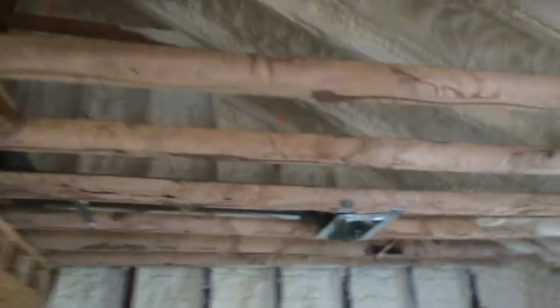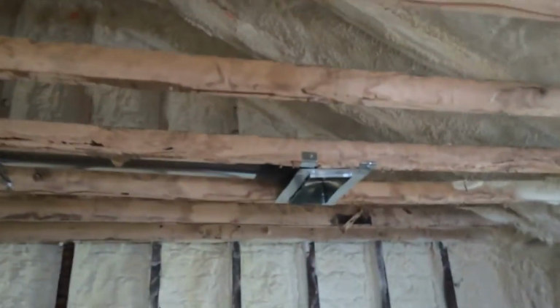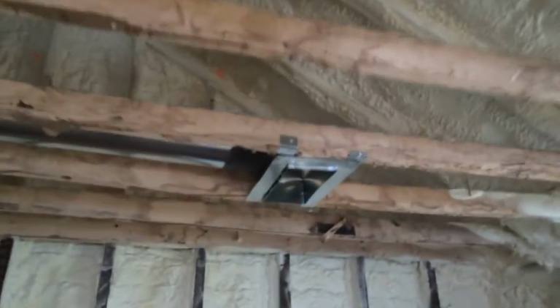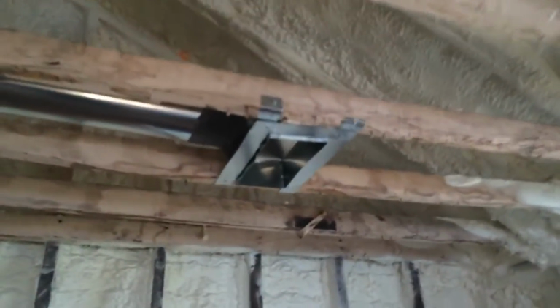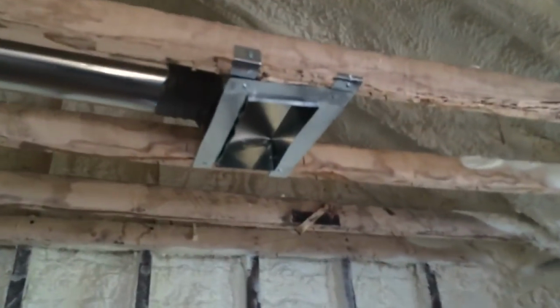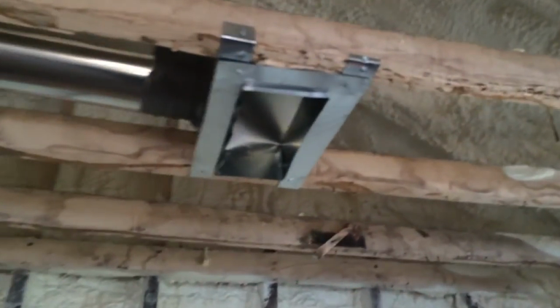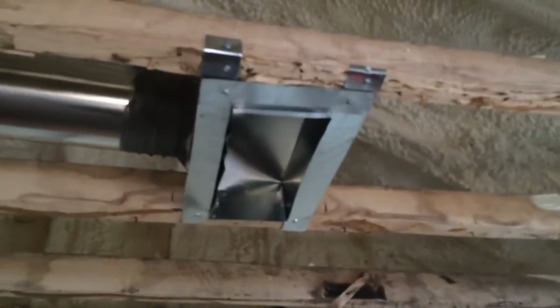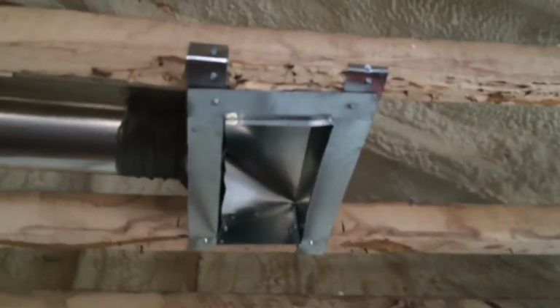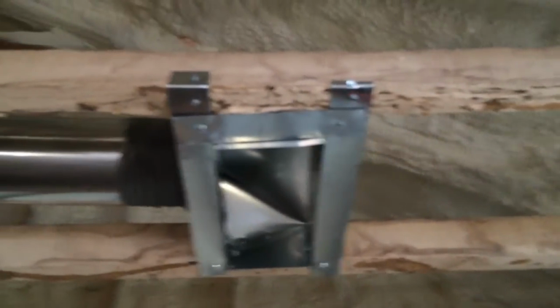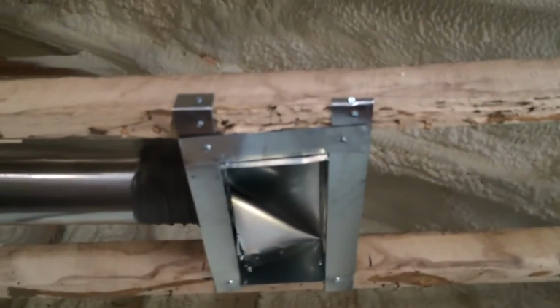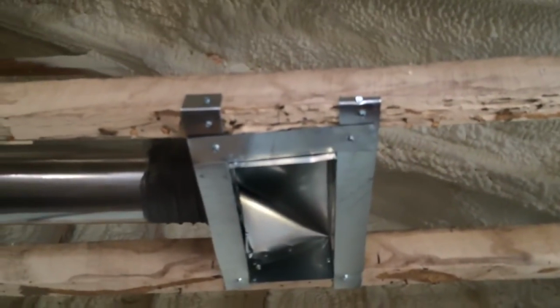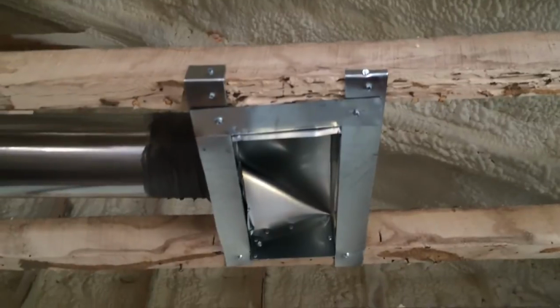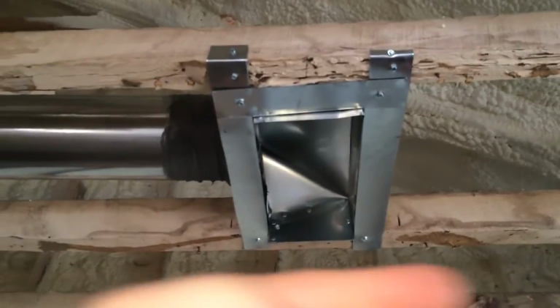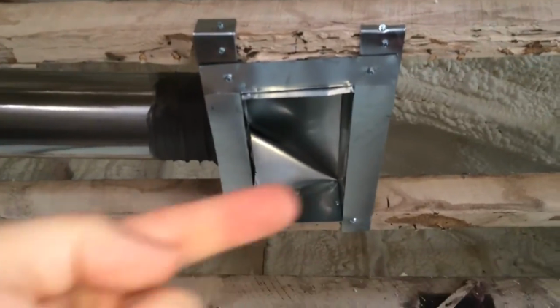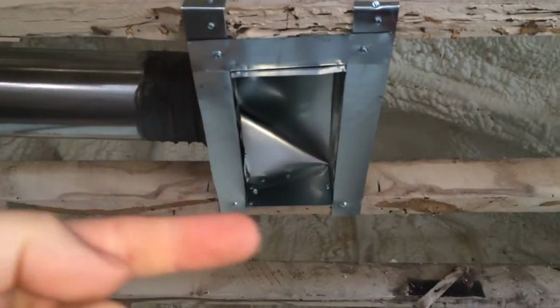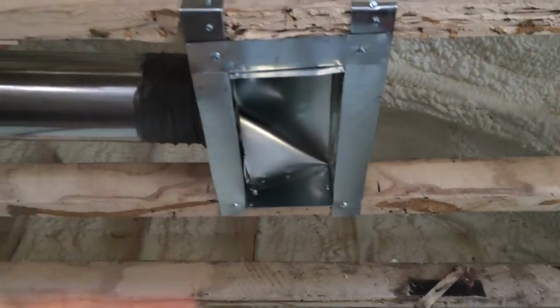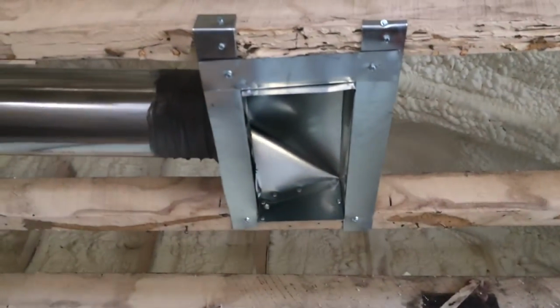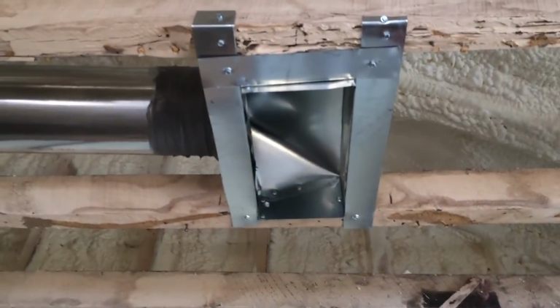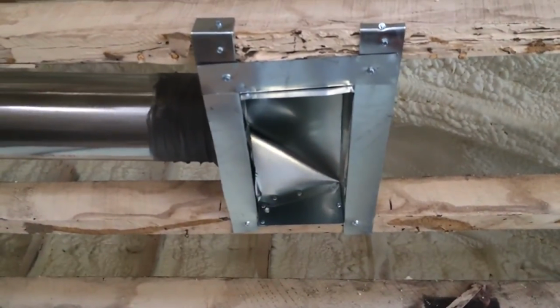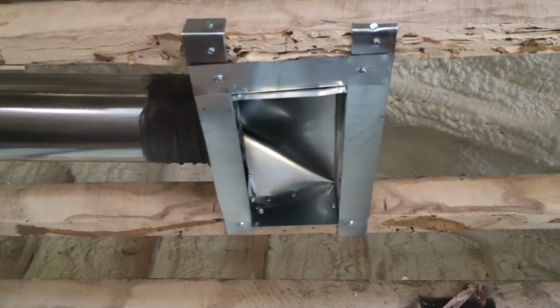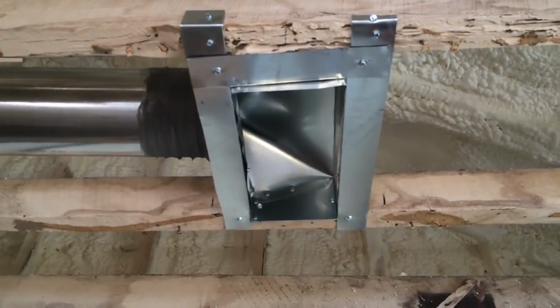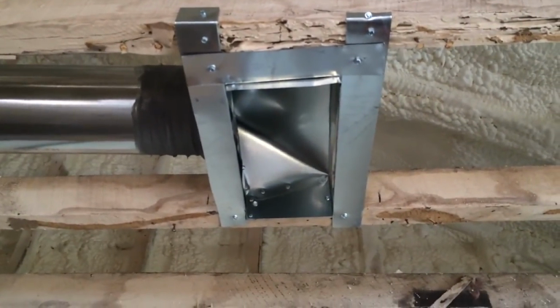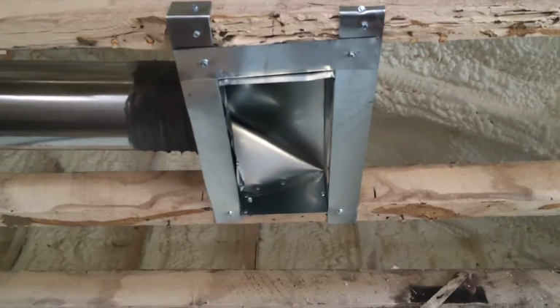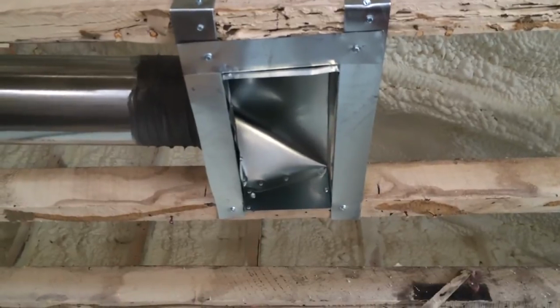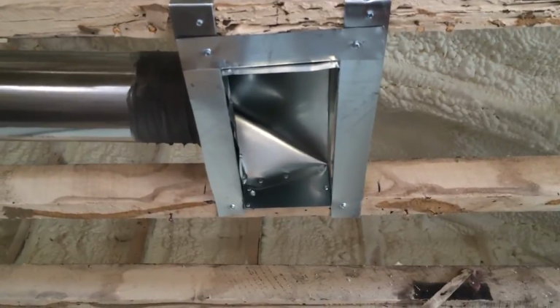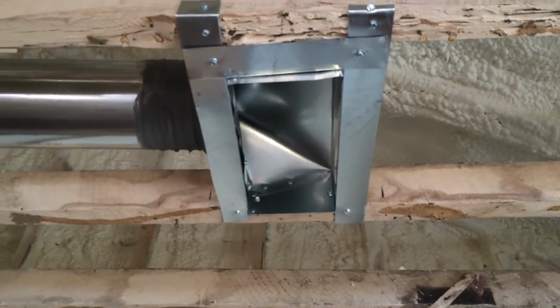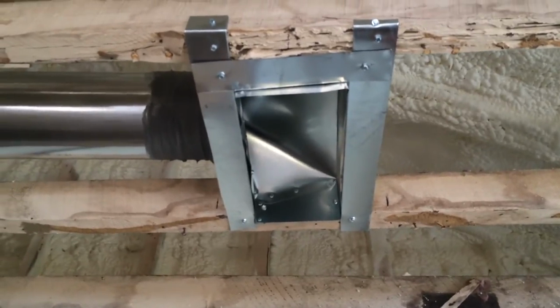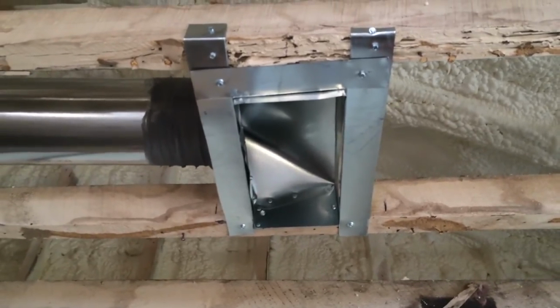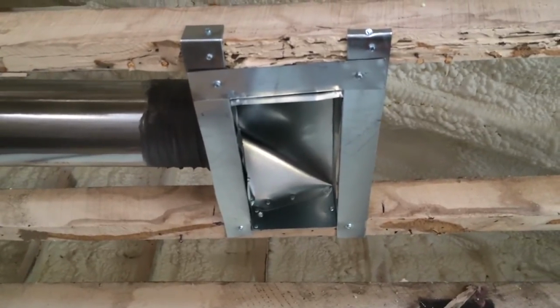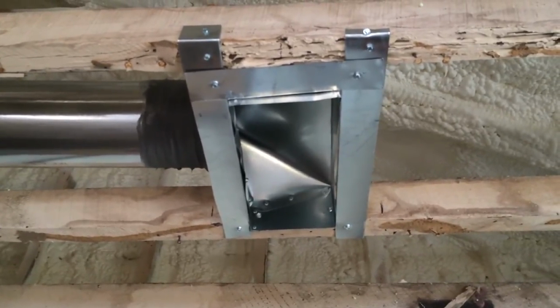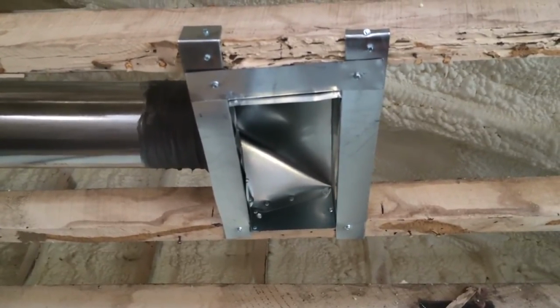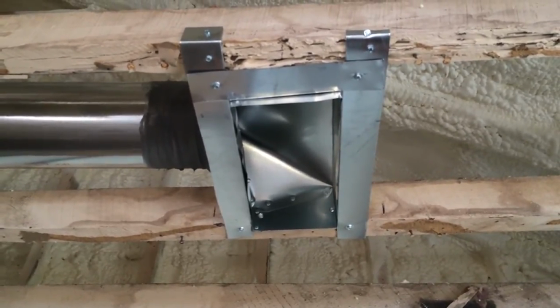I'm going to do ceiling diffusers here that go several different directions, but the bed is going to be that way and we're not going to send airflow that direction, so hopefully we don't make anybody cold if there happens to be cool air blowing.